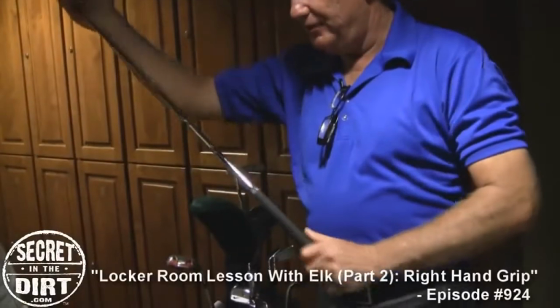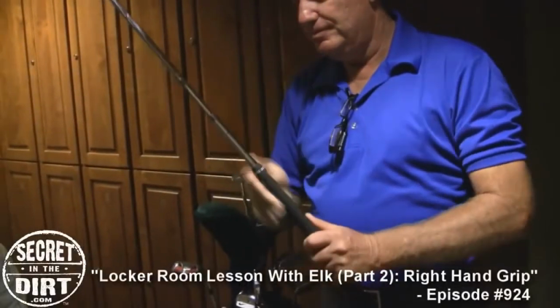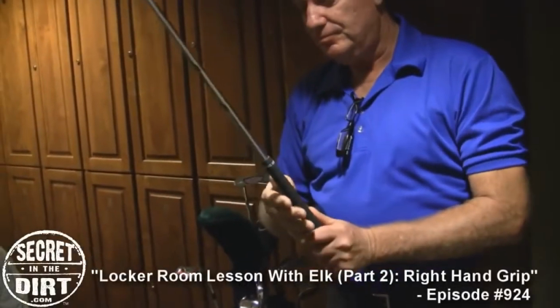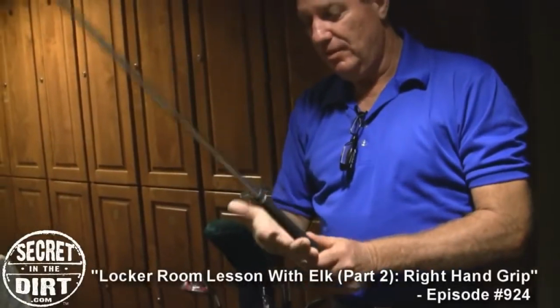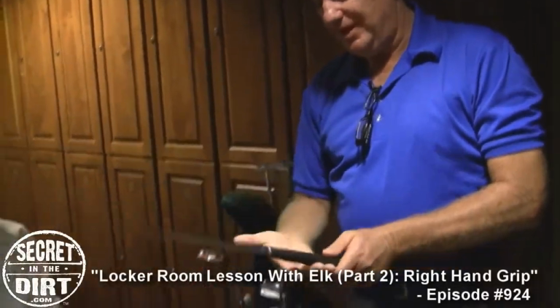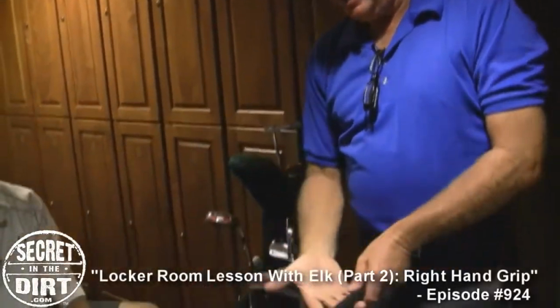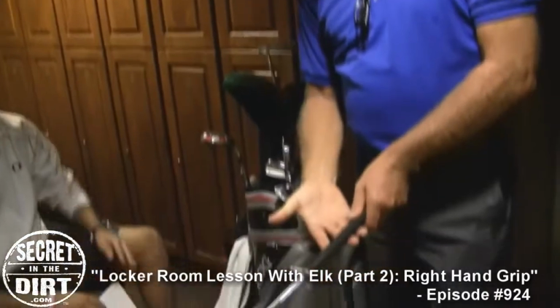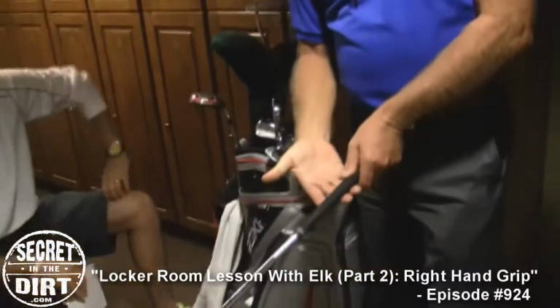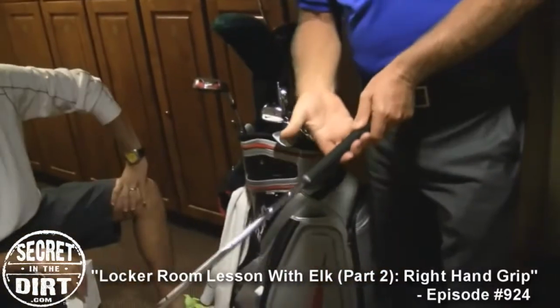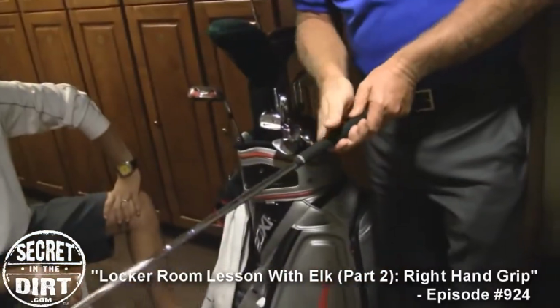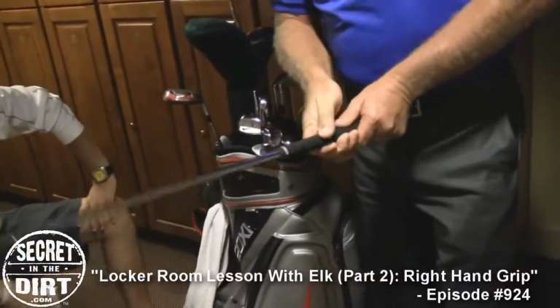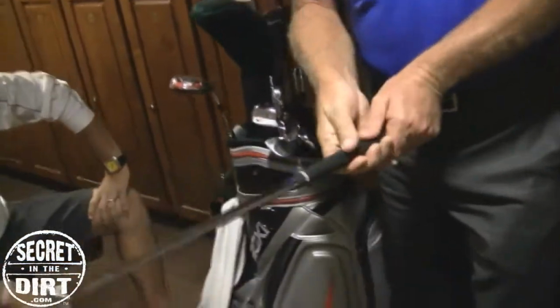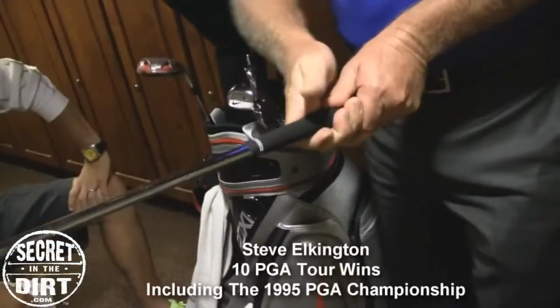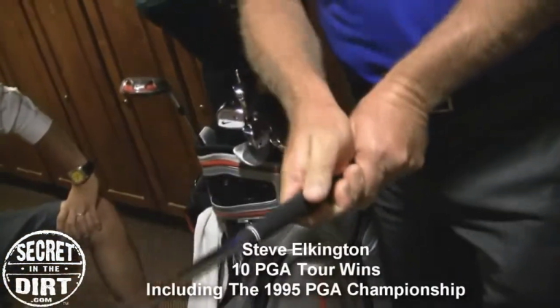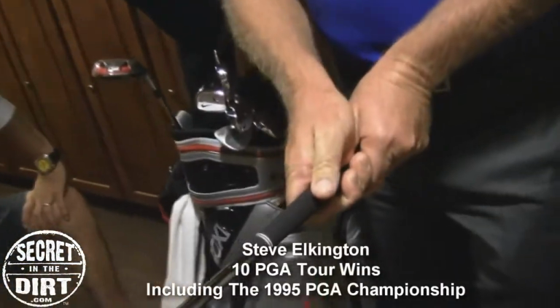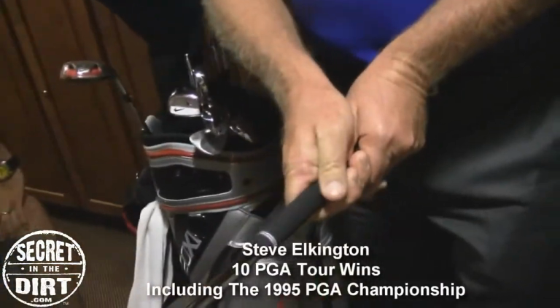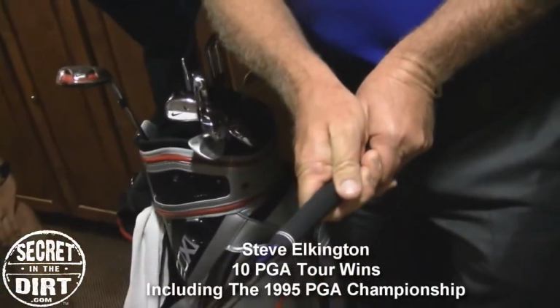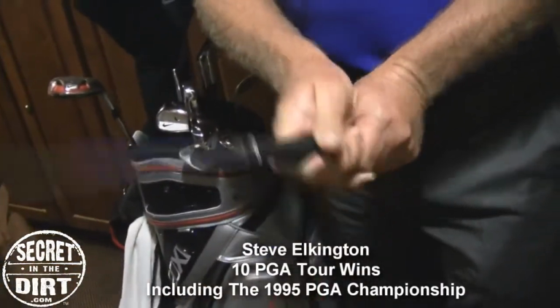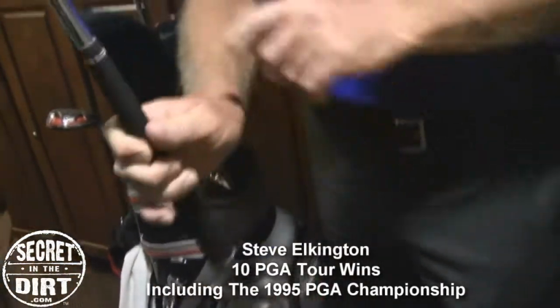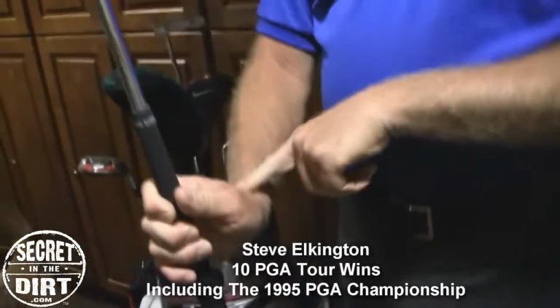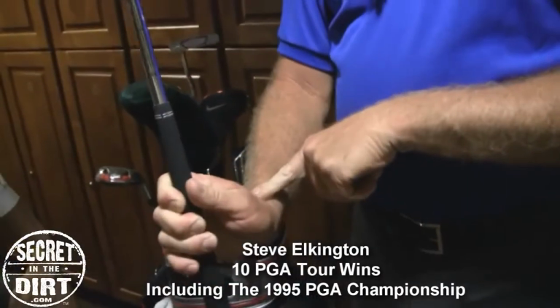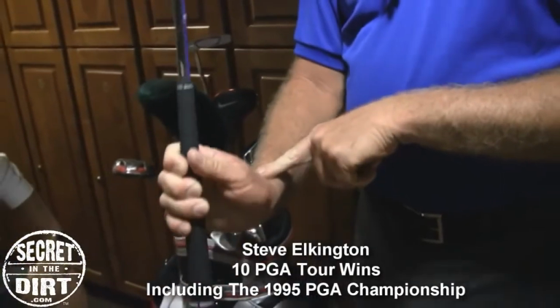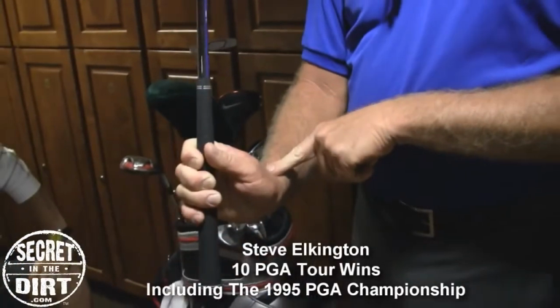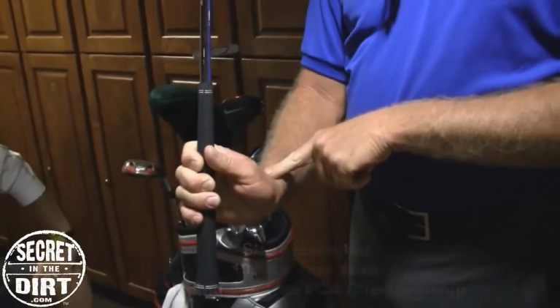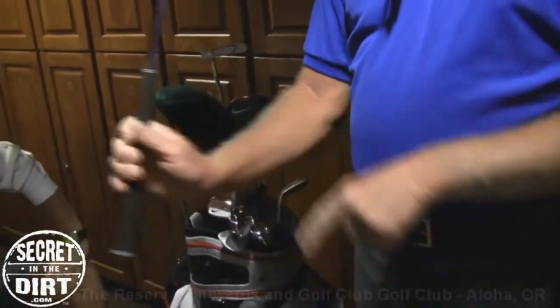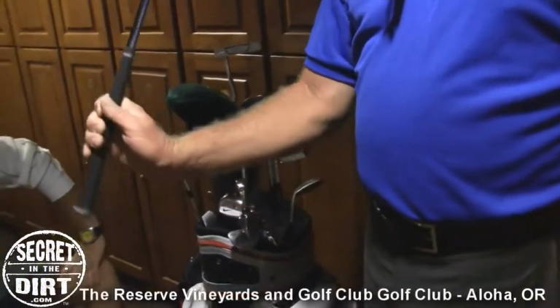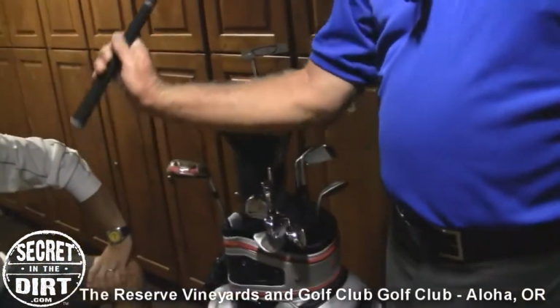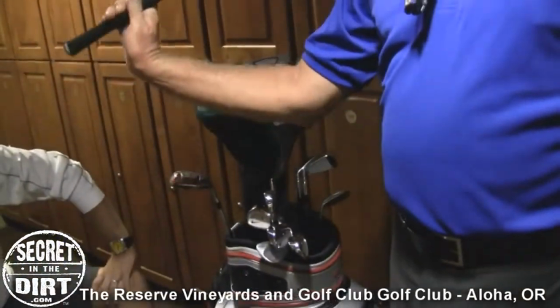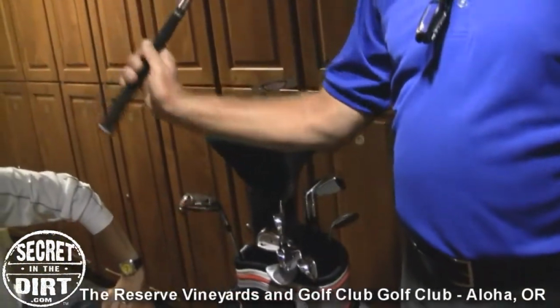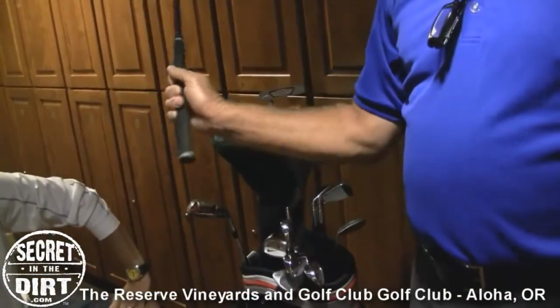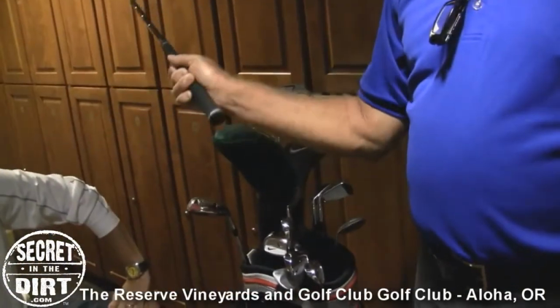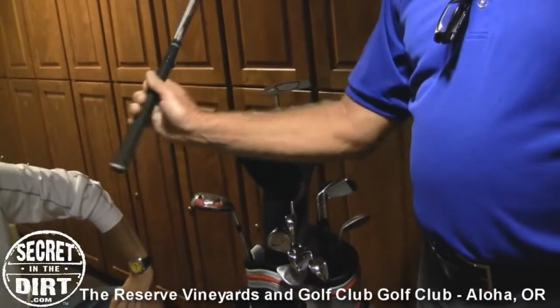If you can get it in the fingertips there and camouflage it down — what does that do, getting it in the tips like that? It gives you the freedom of the wrist joint. Now you've got full range of your wrist joint. Full range.